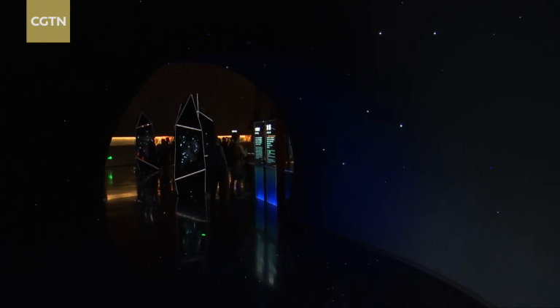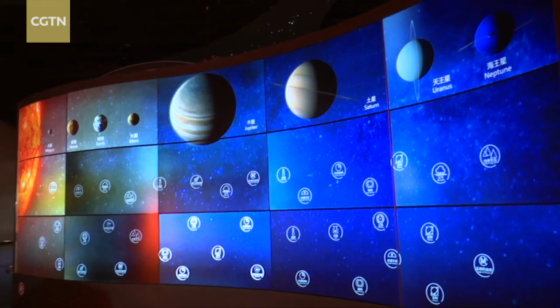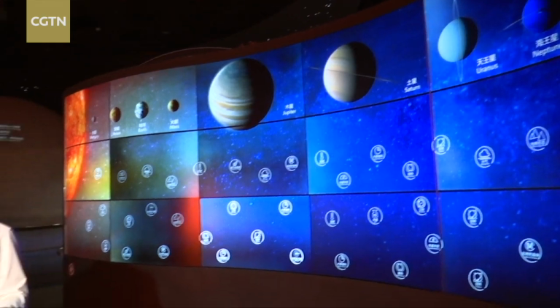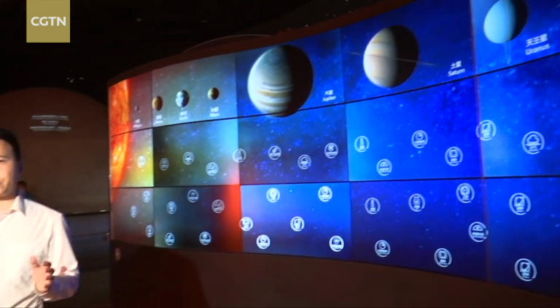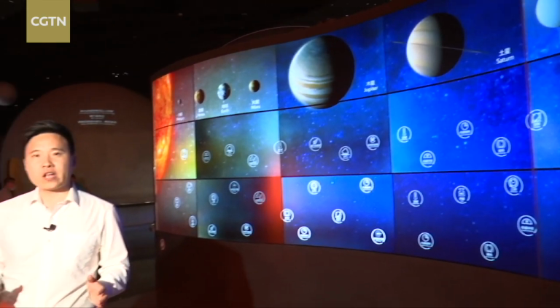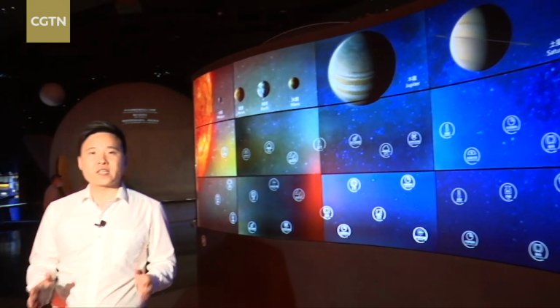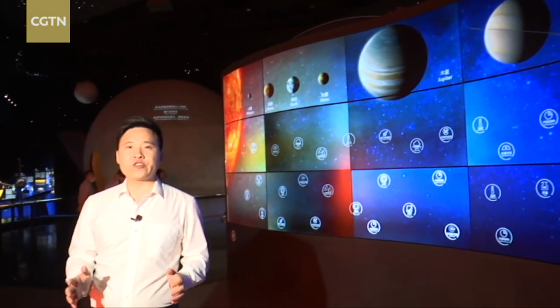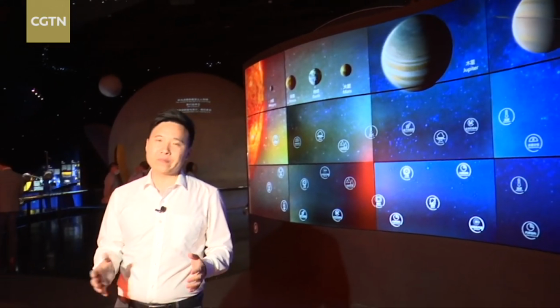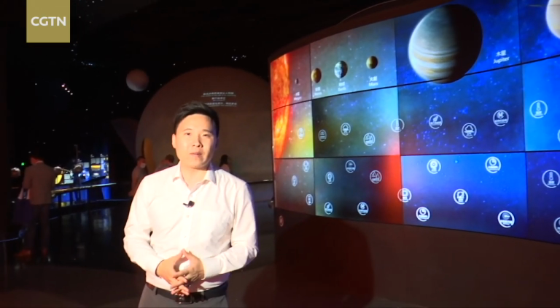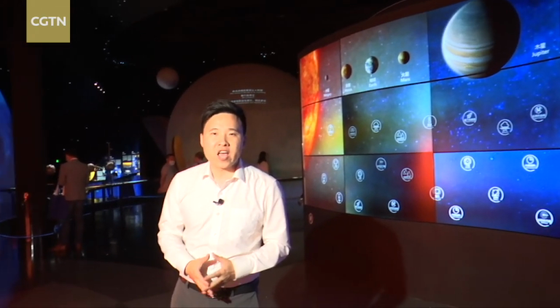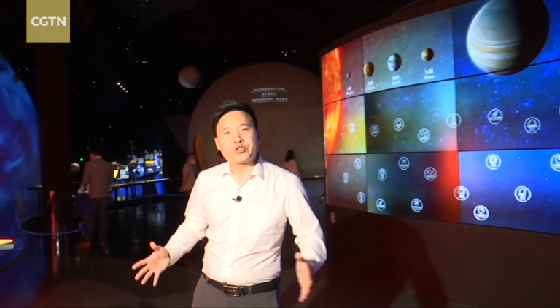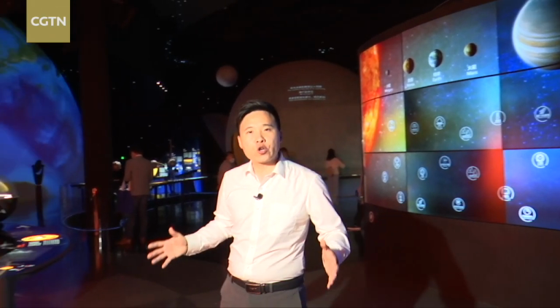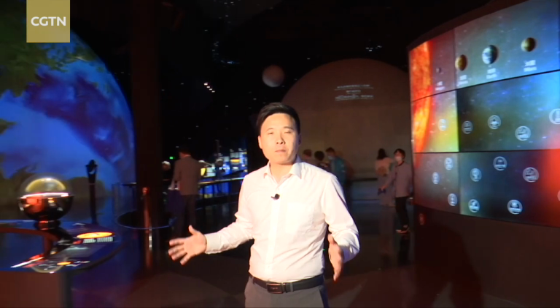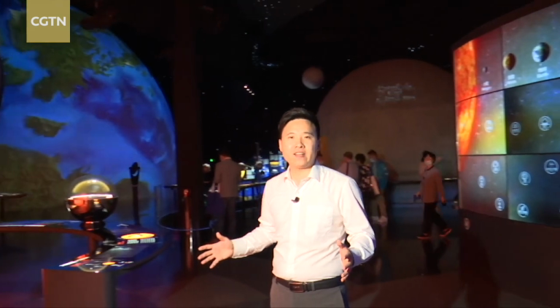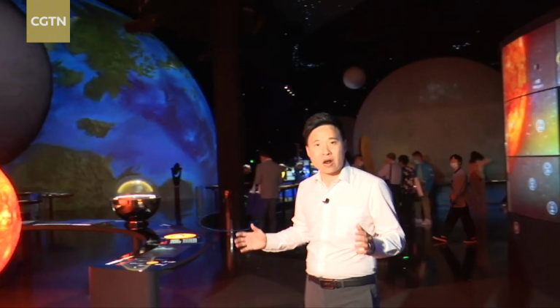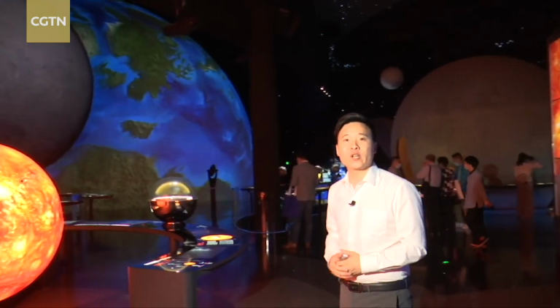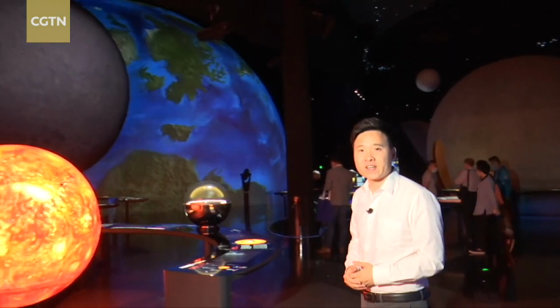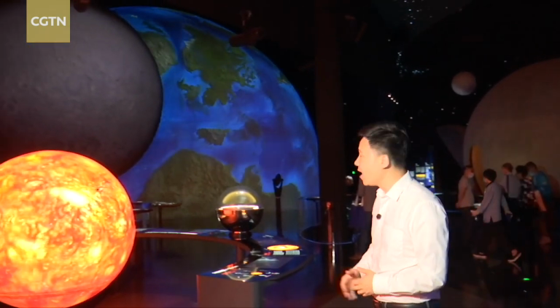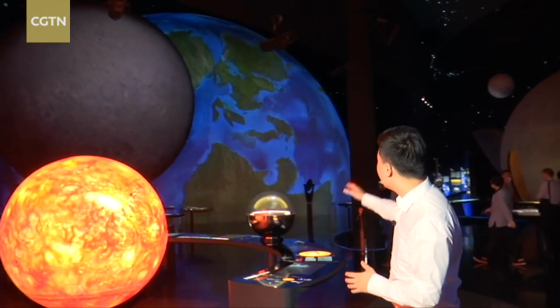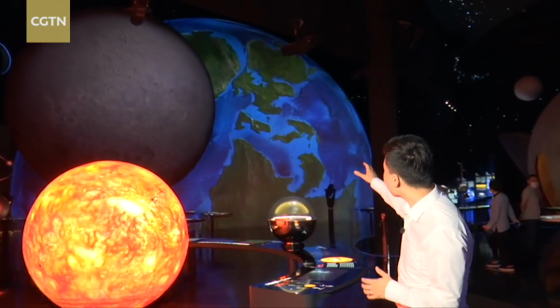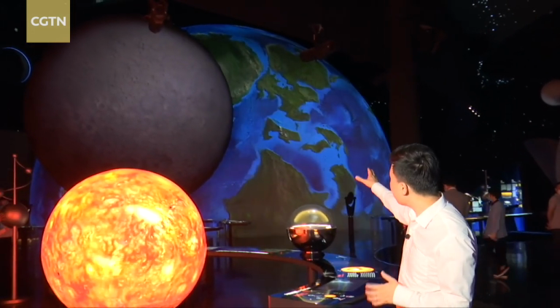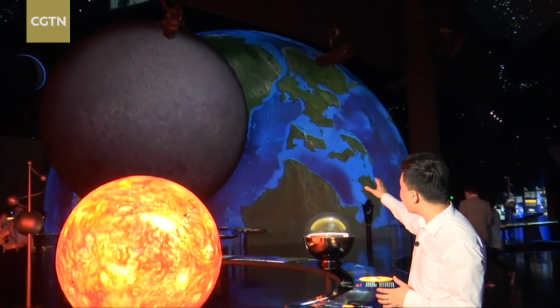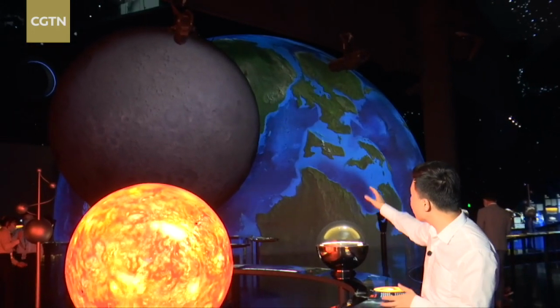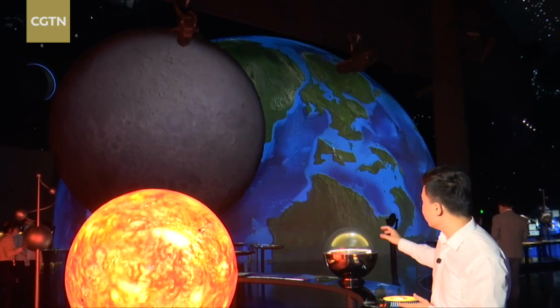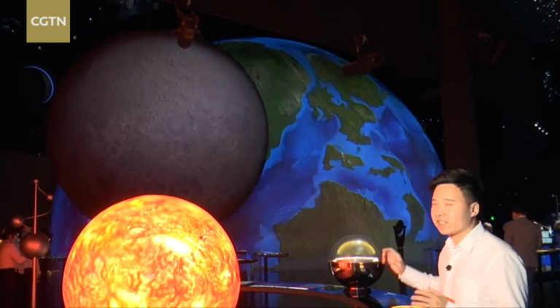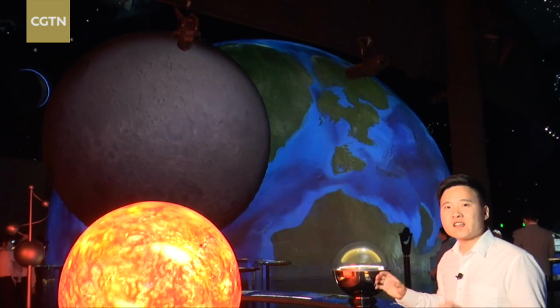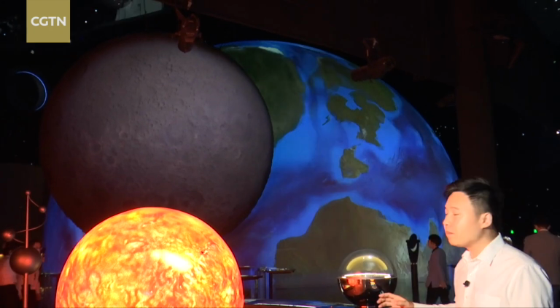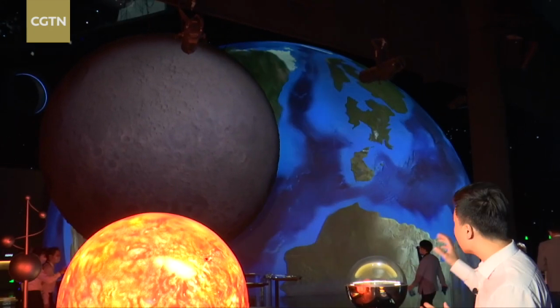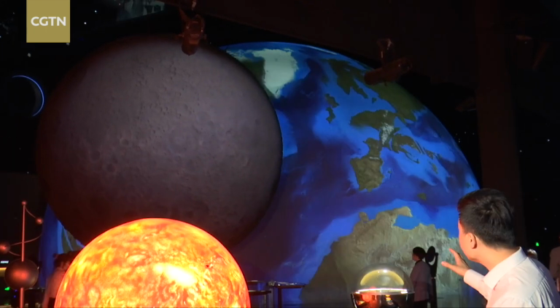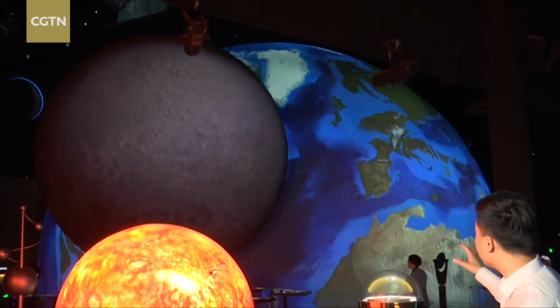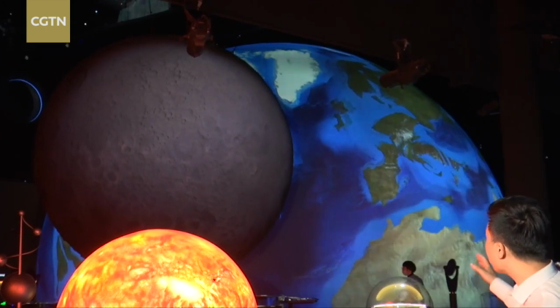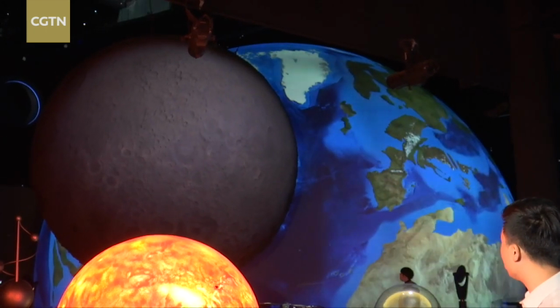This is the first zone at the exhibition named Homeland, which shows all the planets in our solar system. Look at the Earth and Moon — the size of them is close to their real proportions.